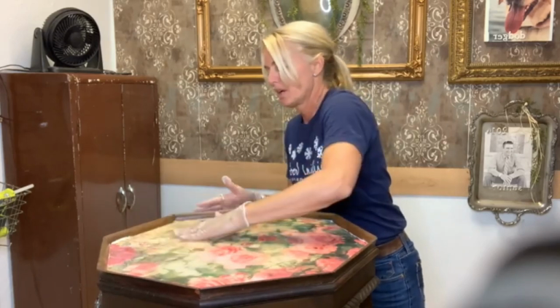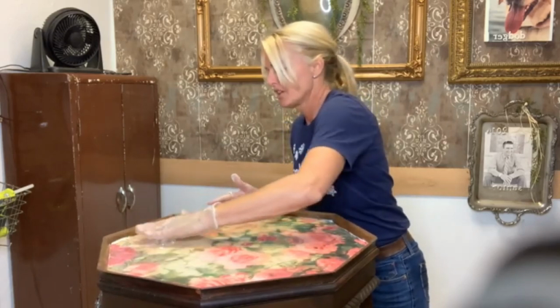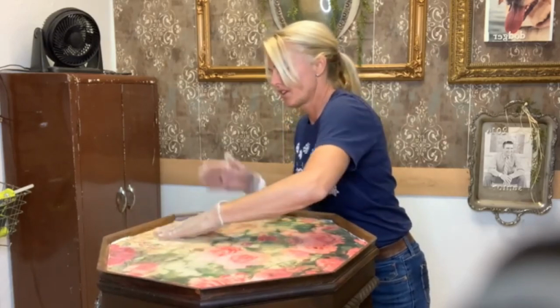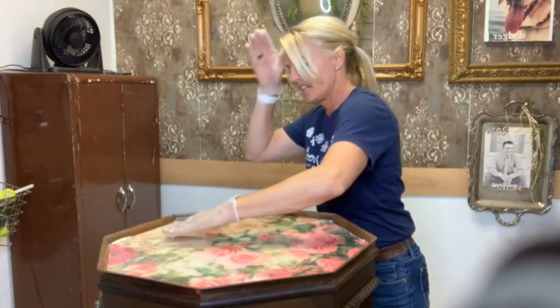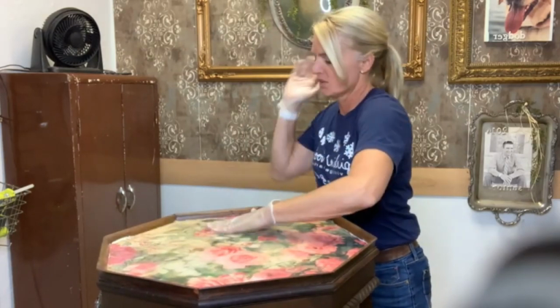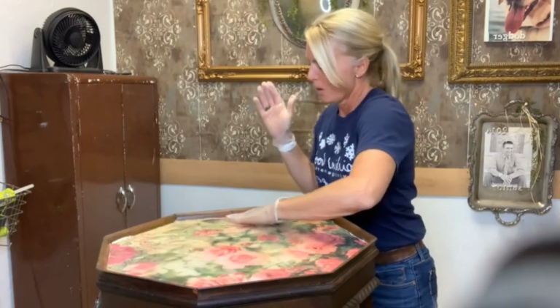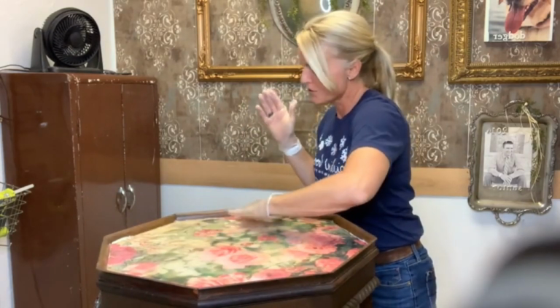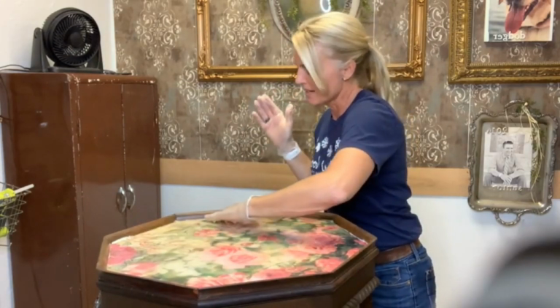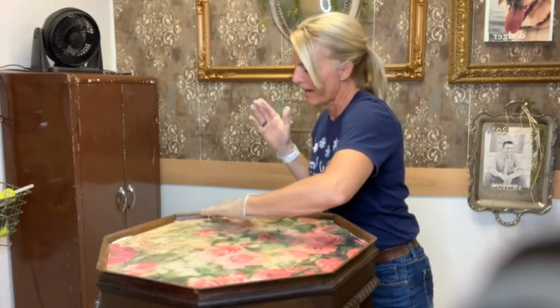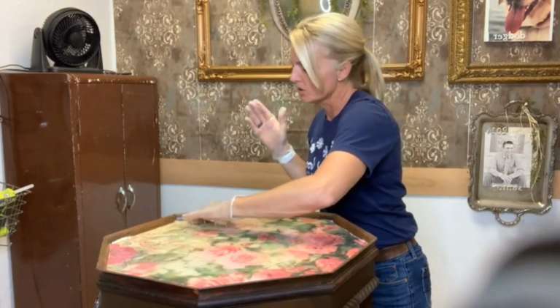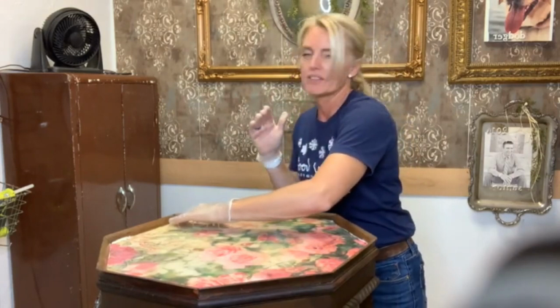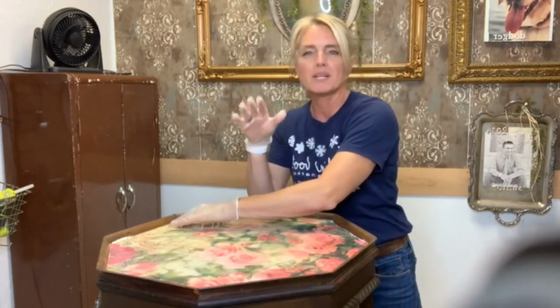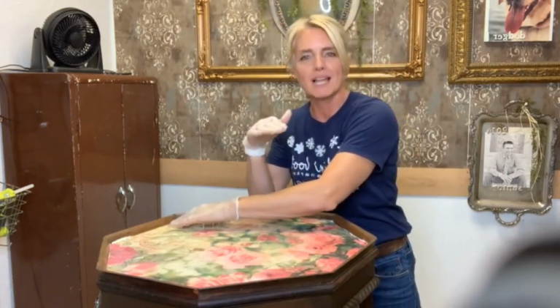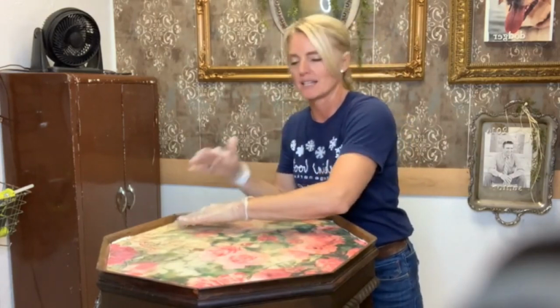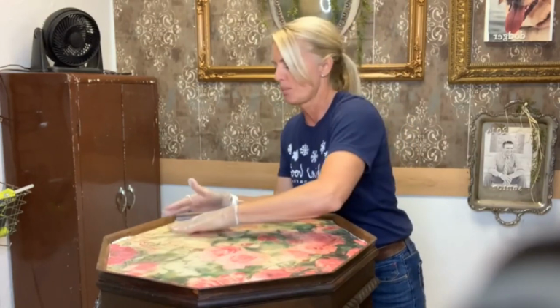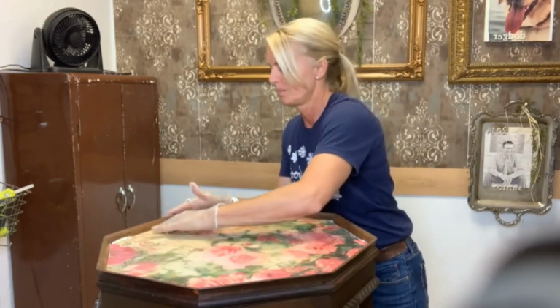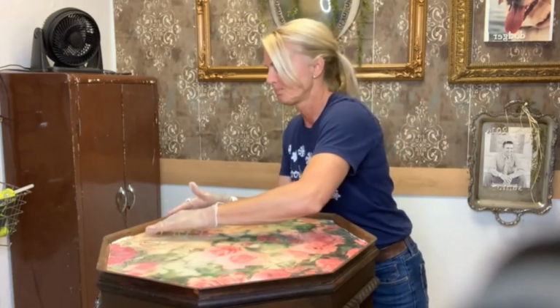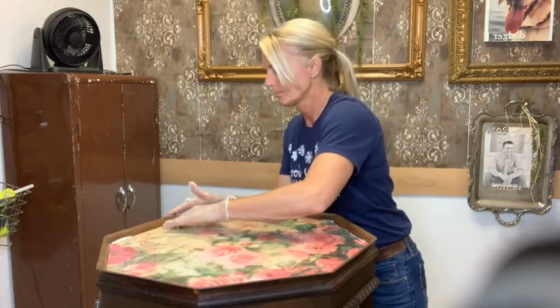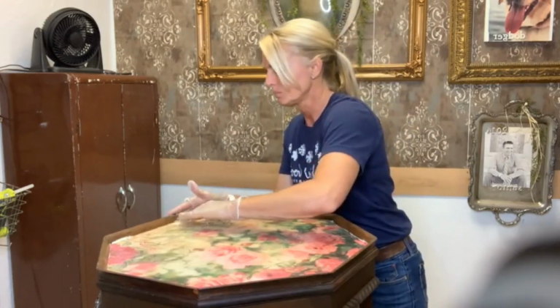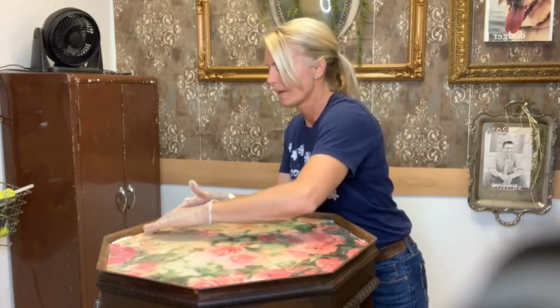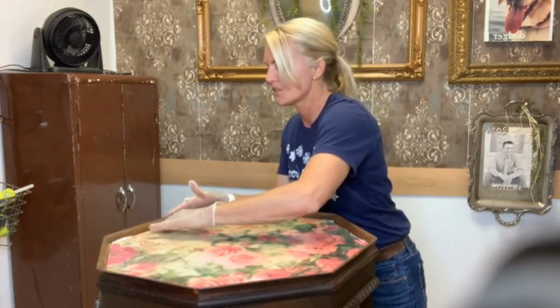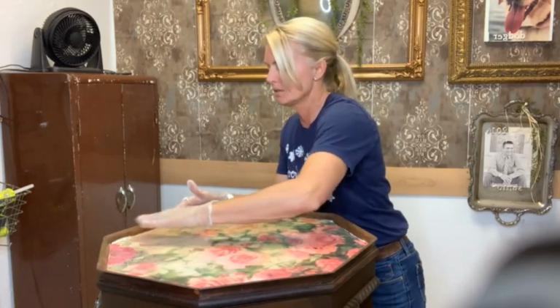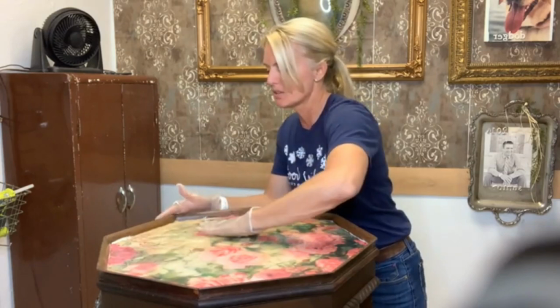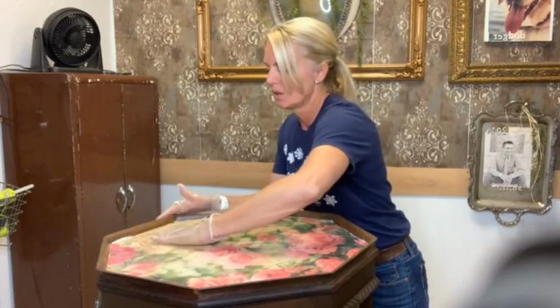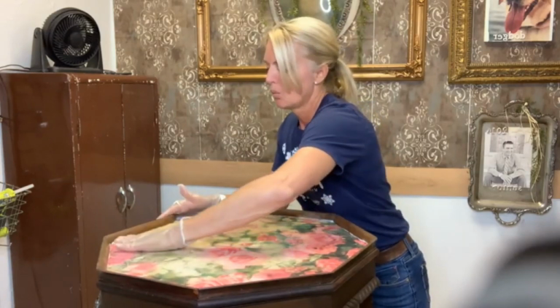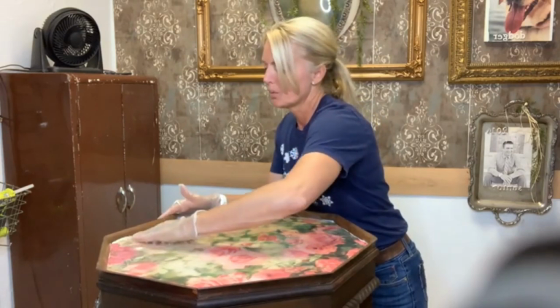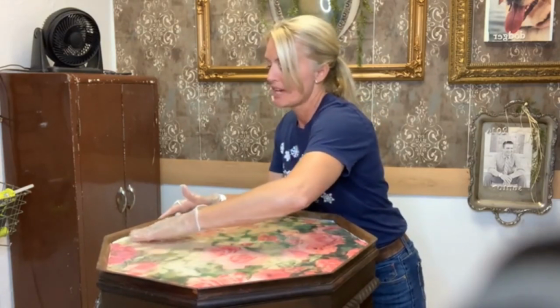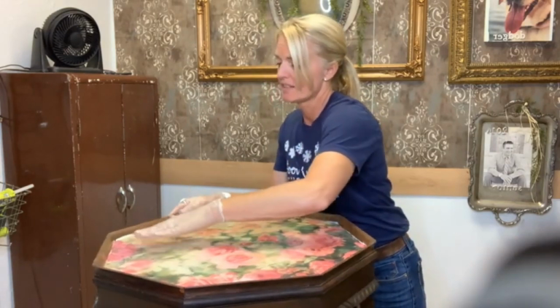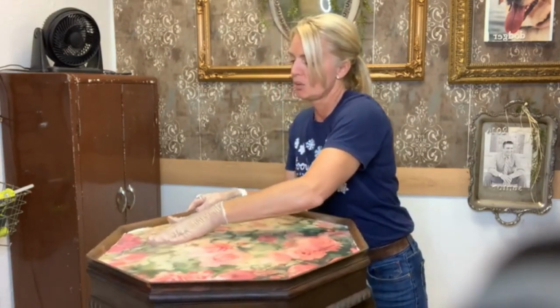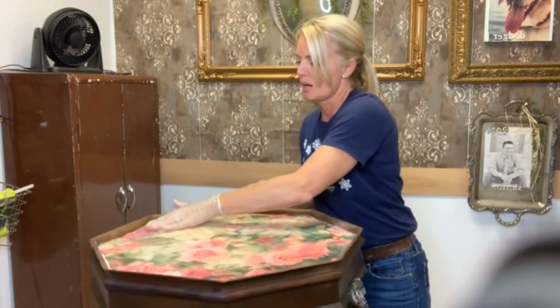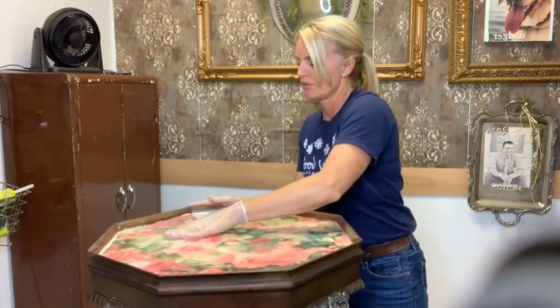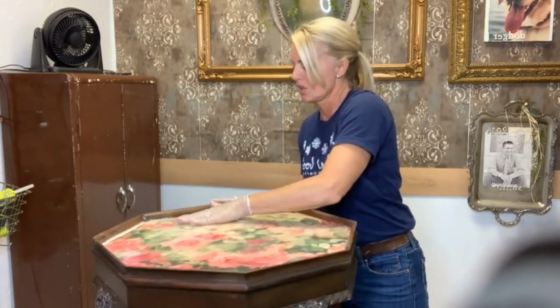You can already see it — when this dries, it actually looks like there's a piece of glass on top, and this resin will protect this tabletop for a very long time.